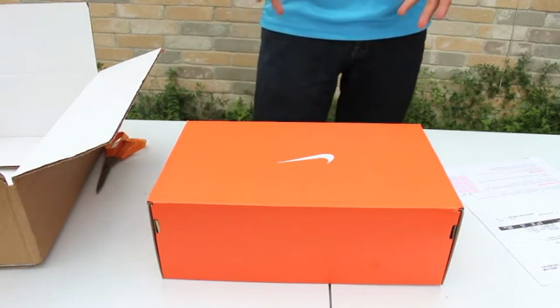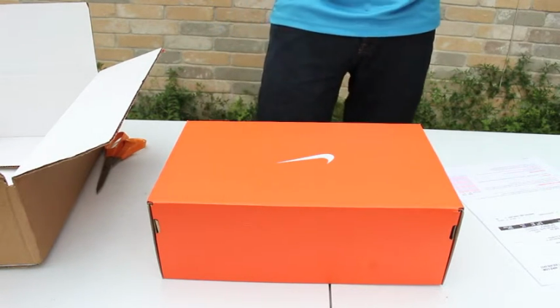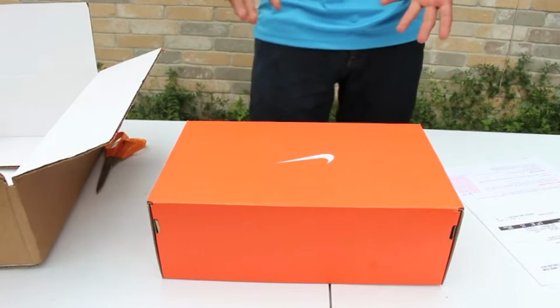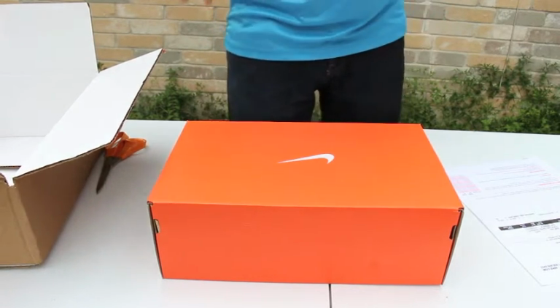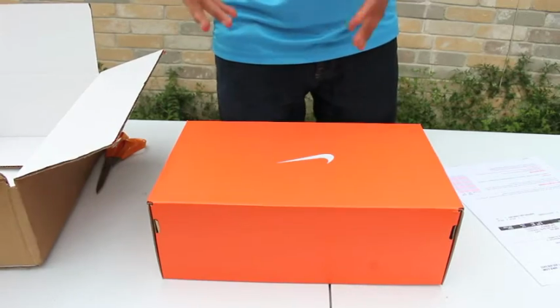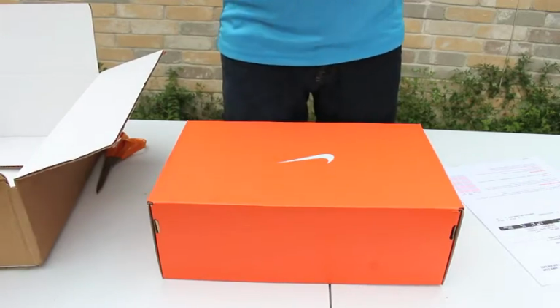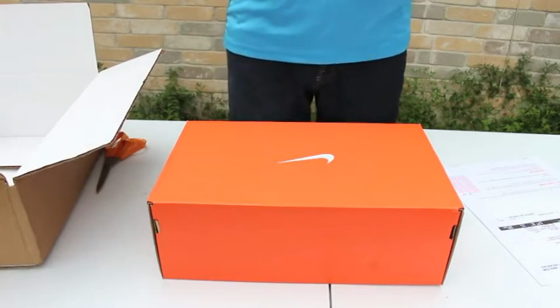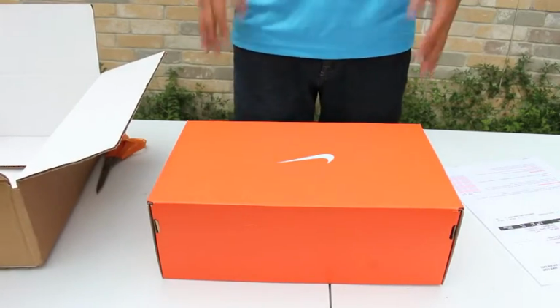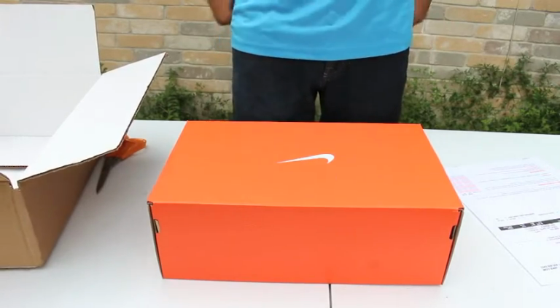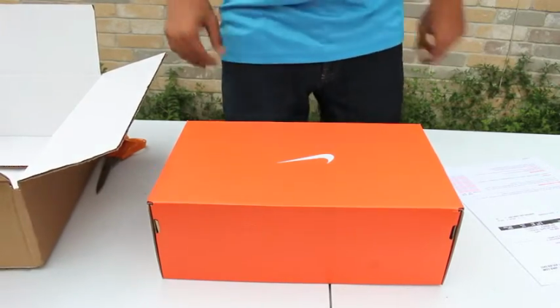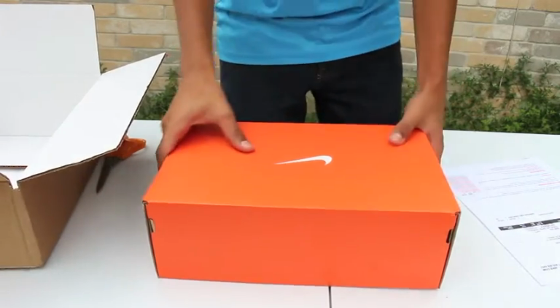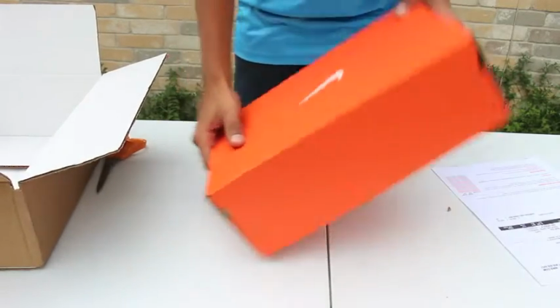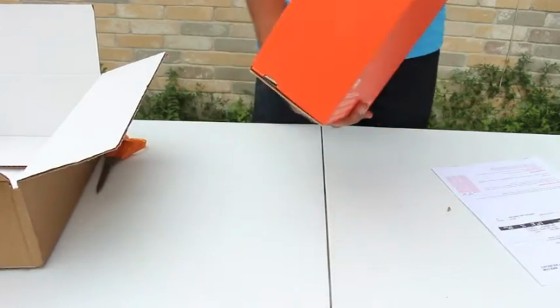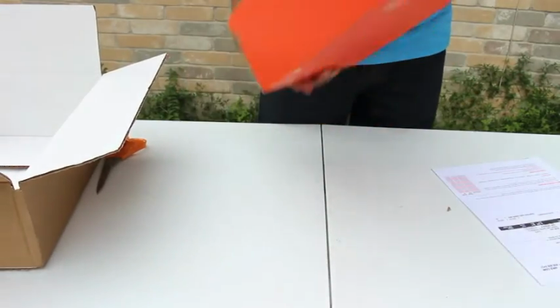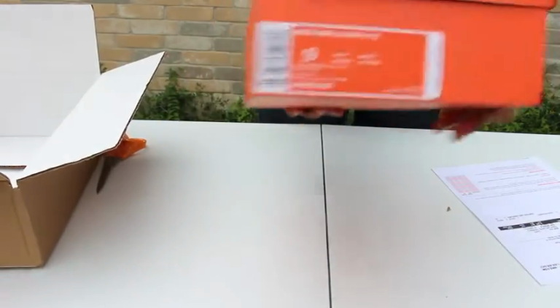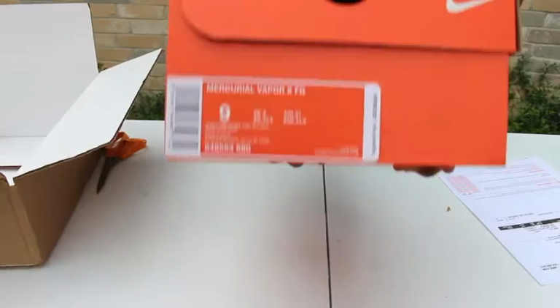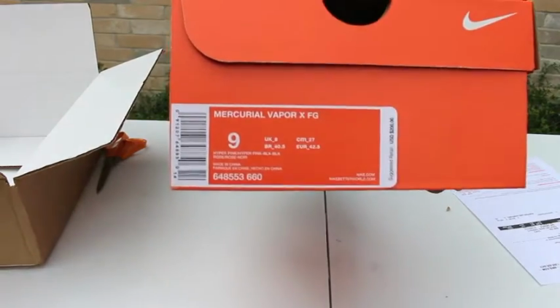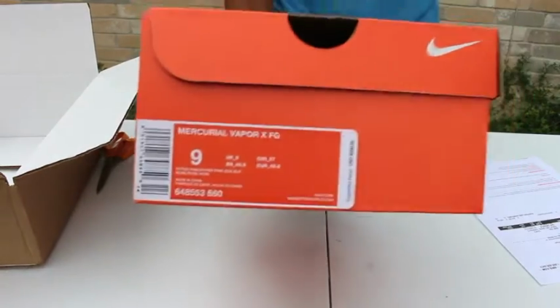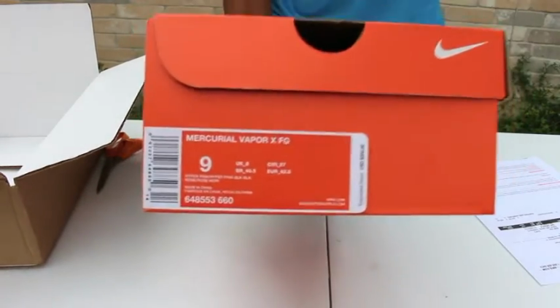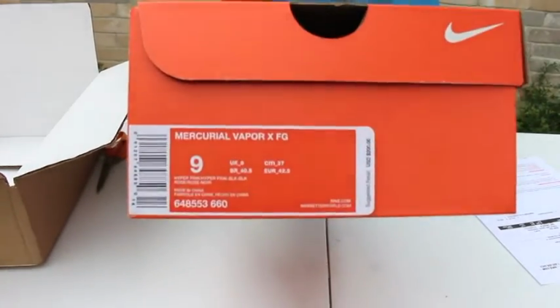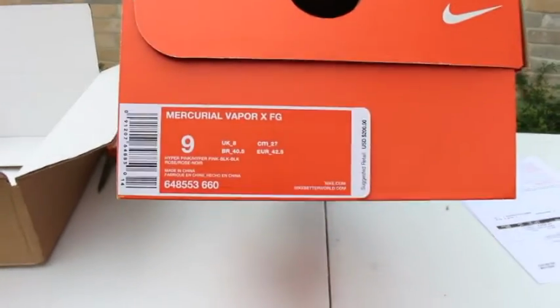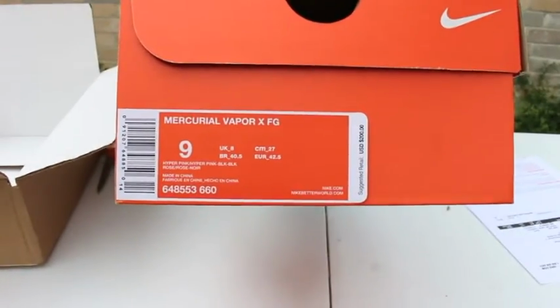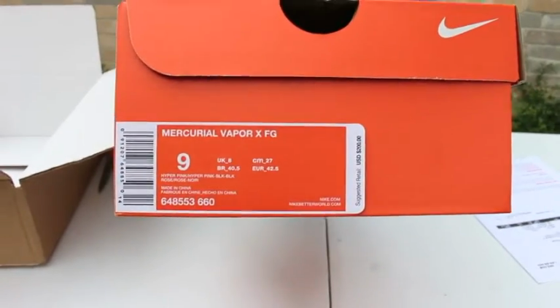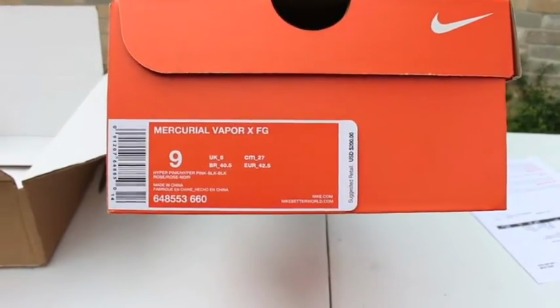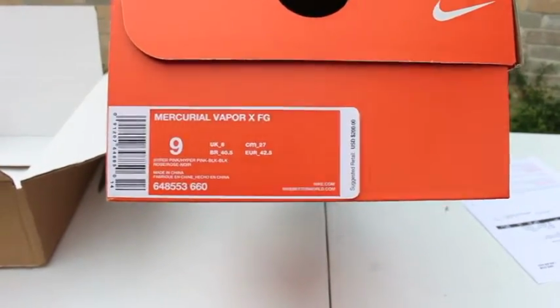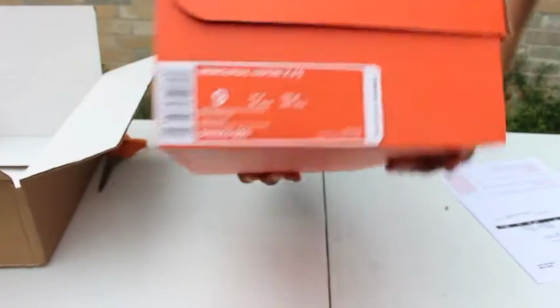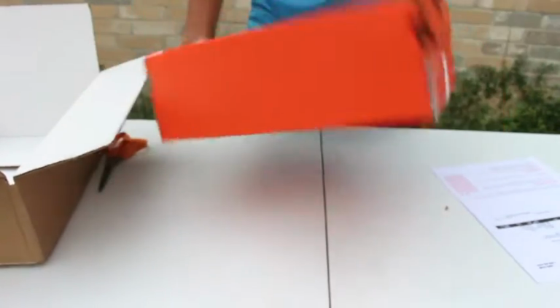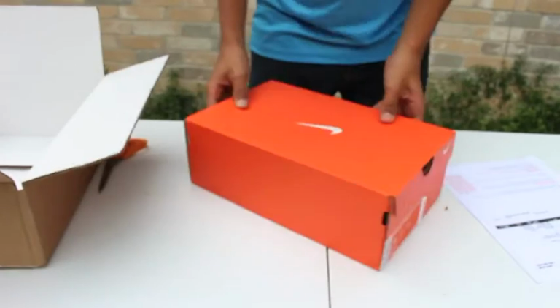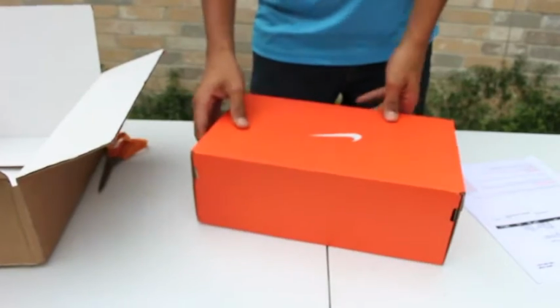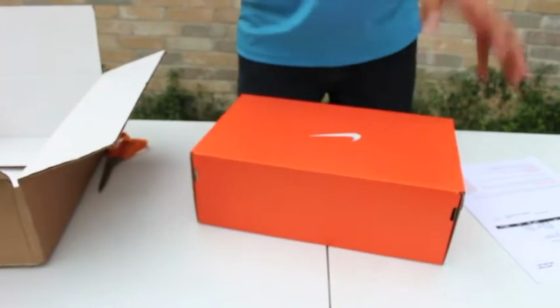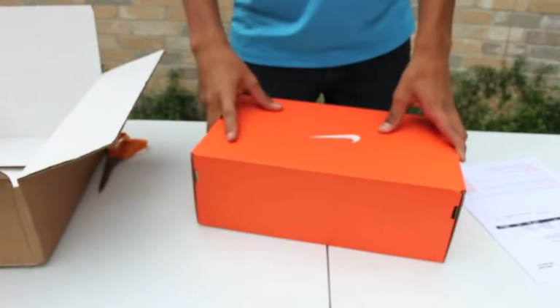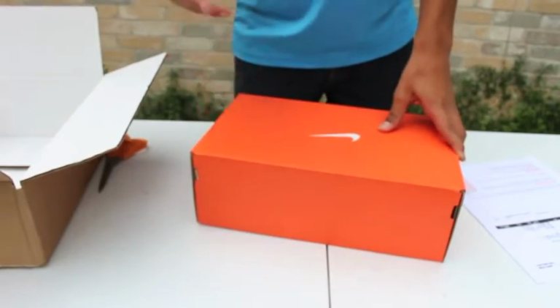It's also my first time getting the Macurio Vapor 10. So this is the unboxing of the Macurio Vapor 10, or Vapor X, however you want to call it. Size 9. And this is the unboxing — enjoy!